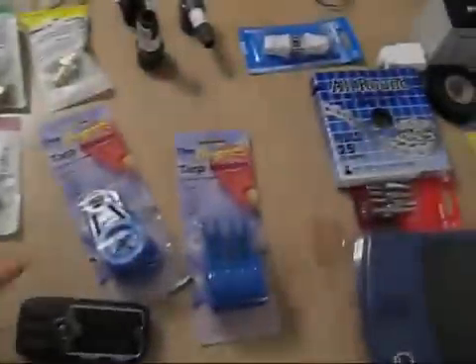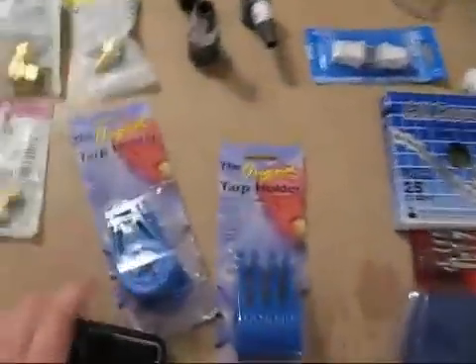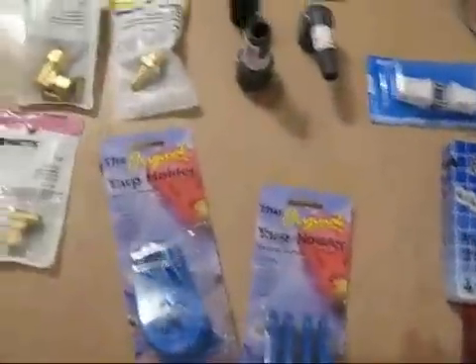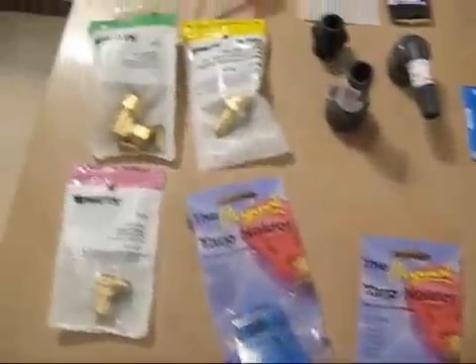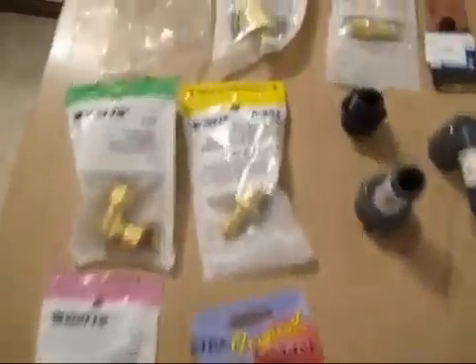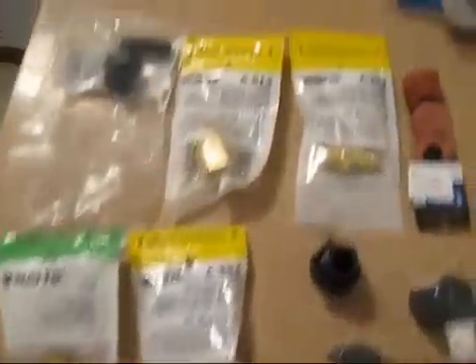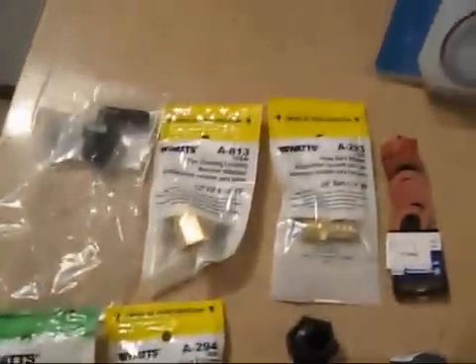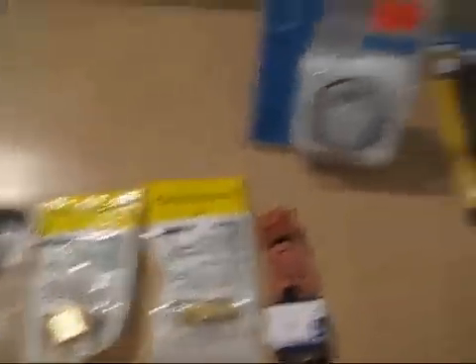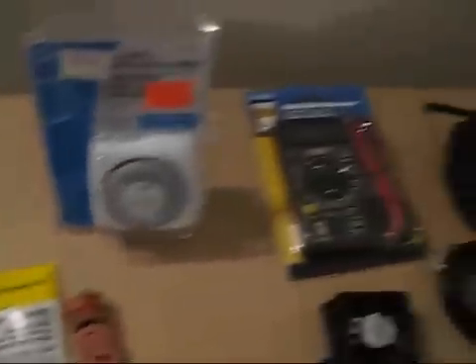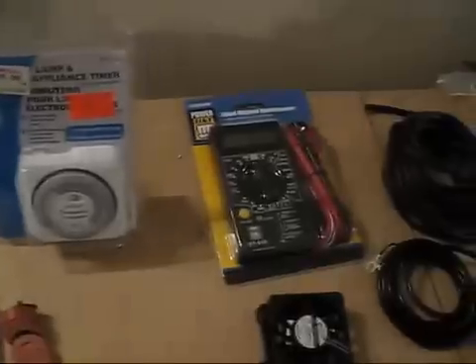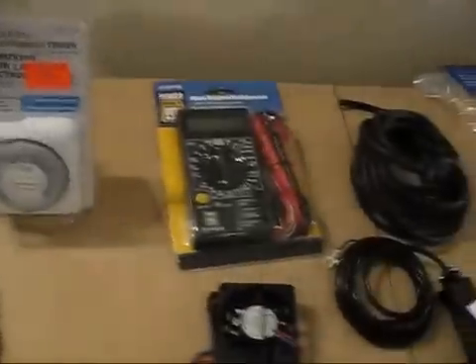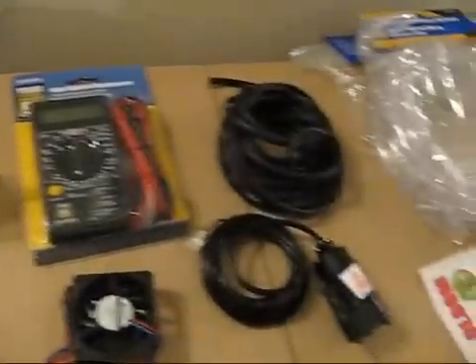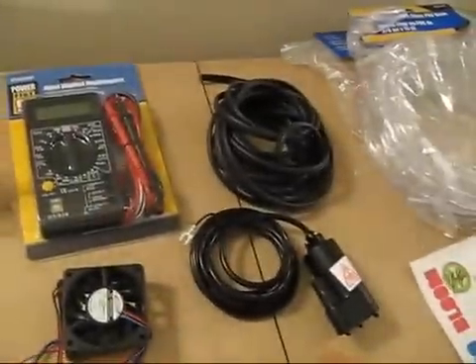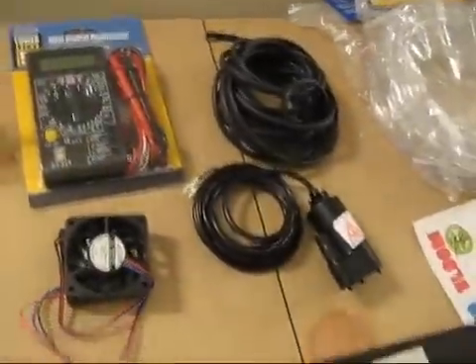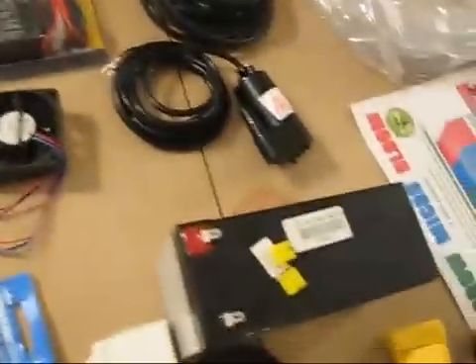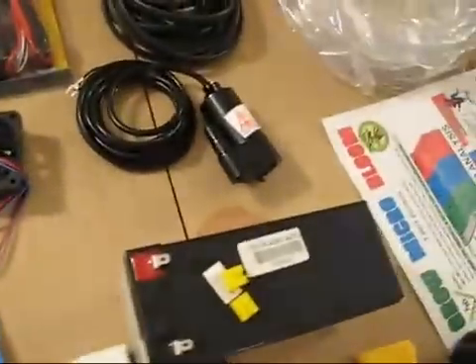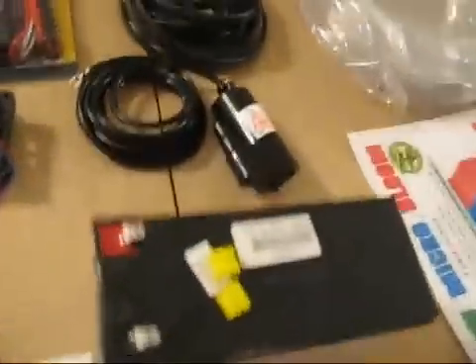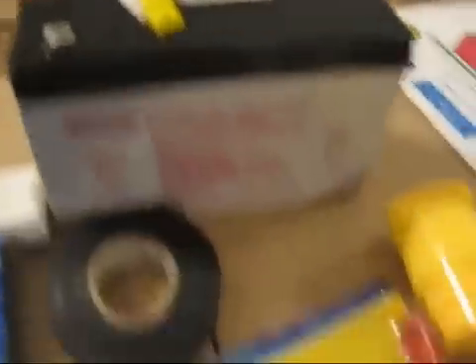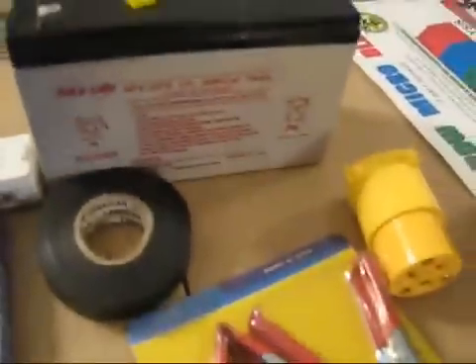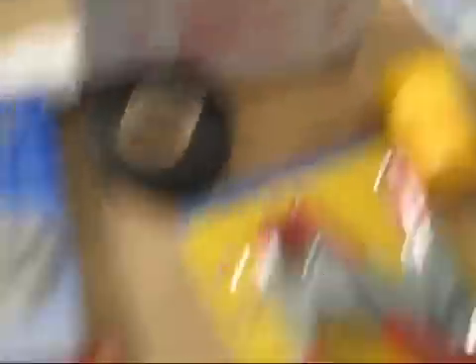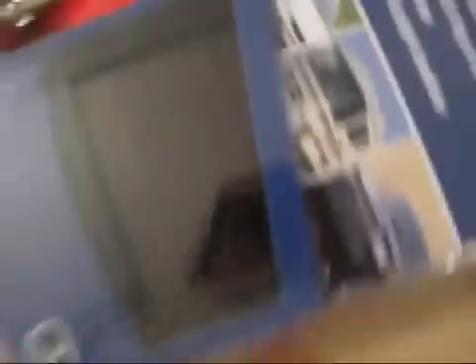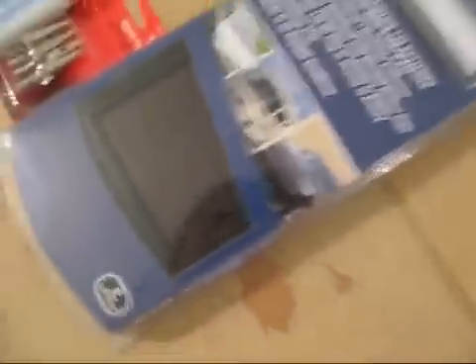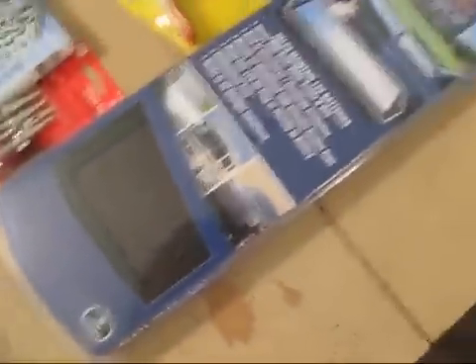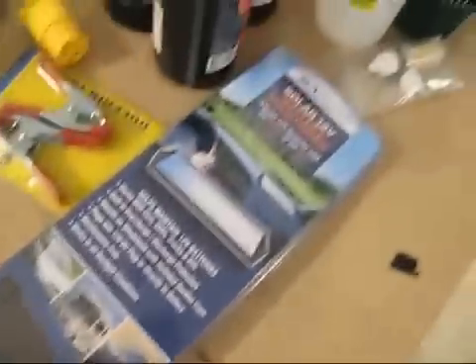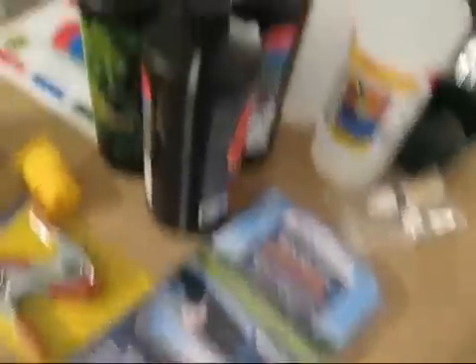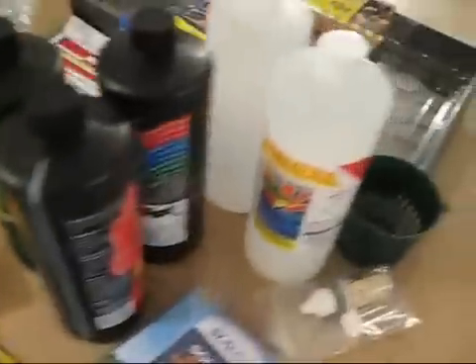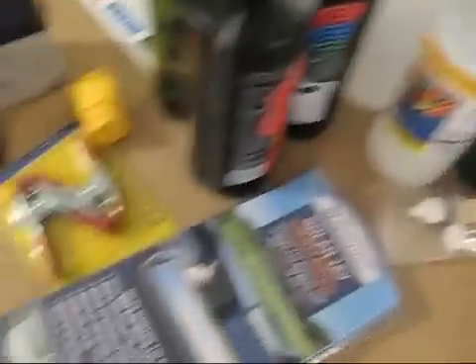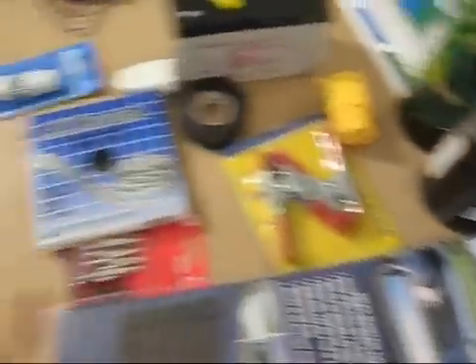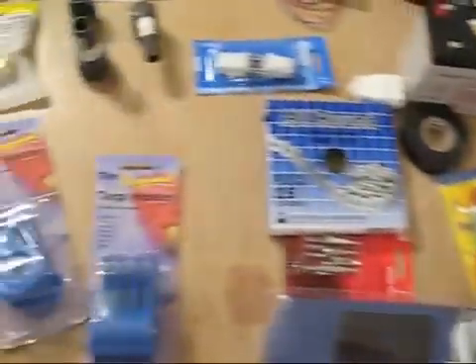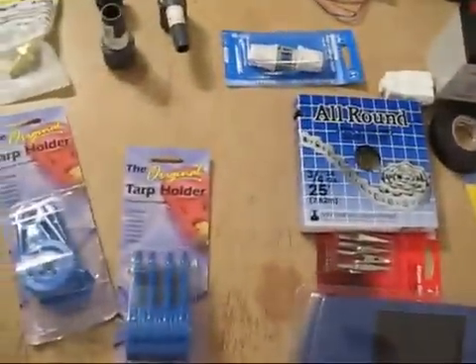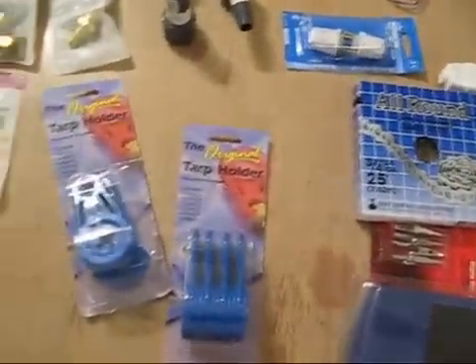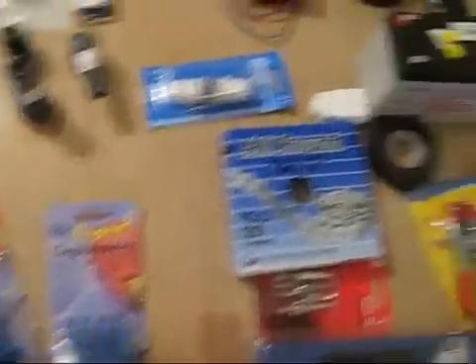I'm going to show you just some parts that I used to build this hydroponic system. There's a battery, you see a pump, tape, the solar panel, and of course chemicals — yes, expensive.